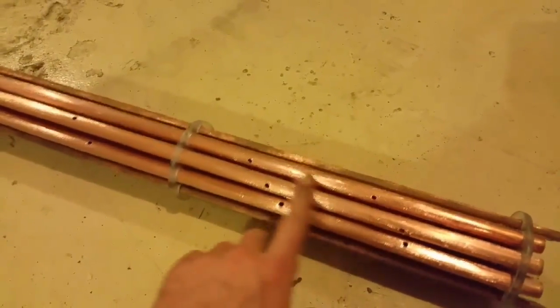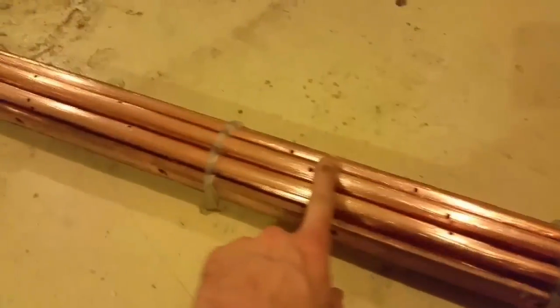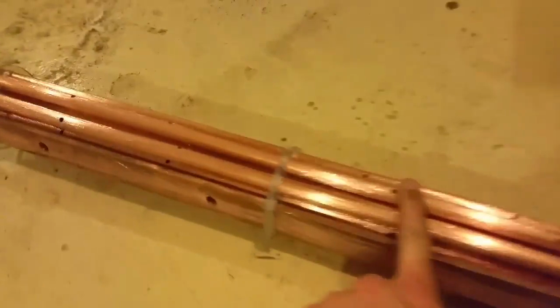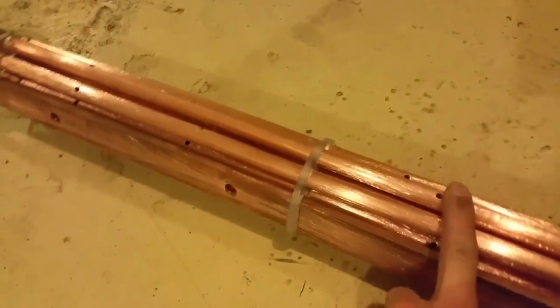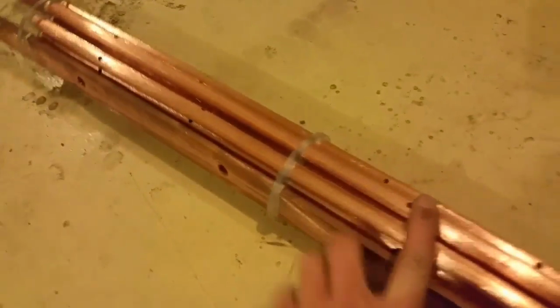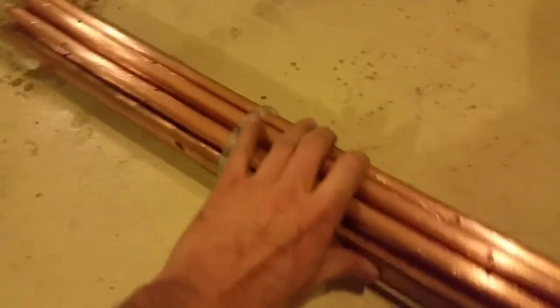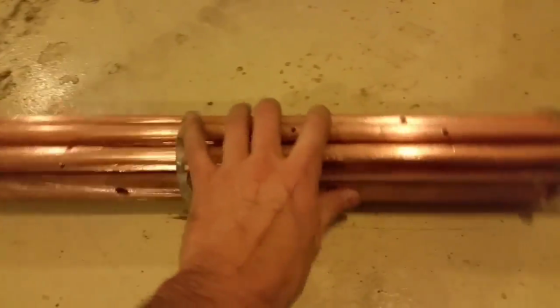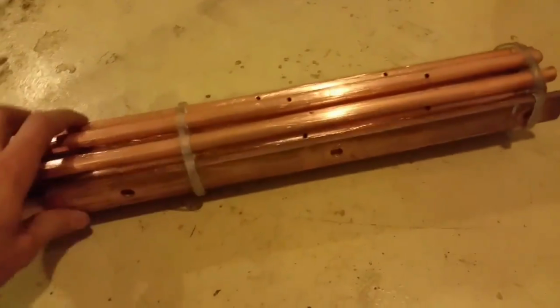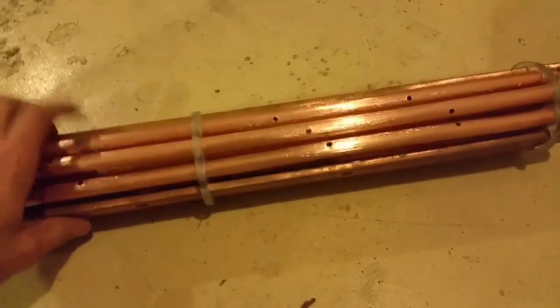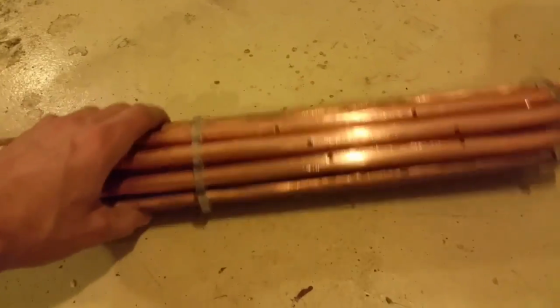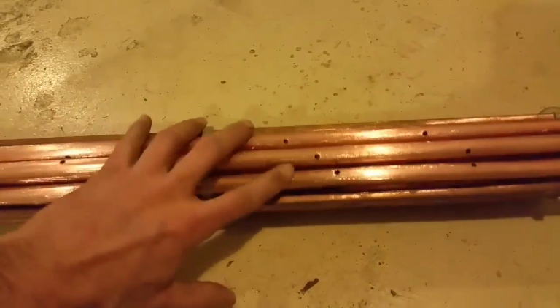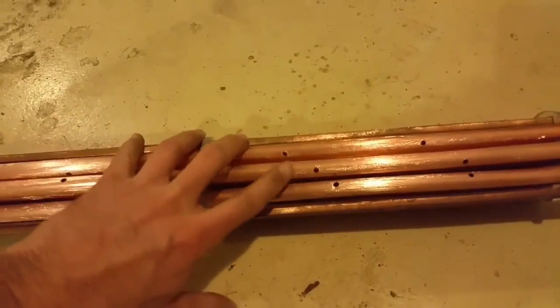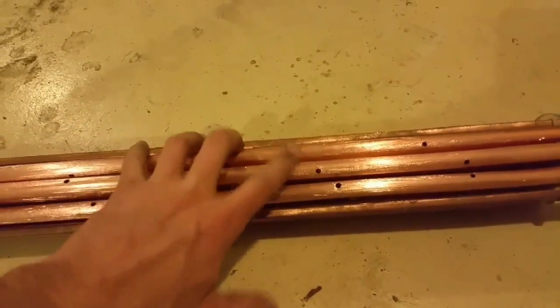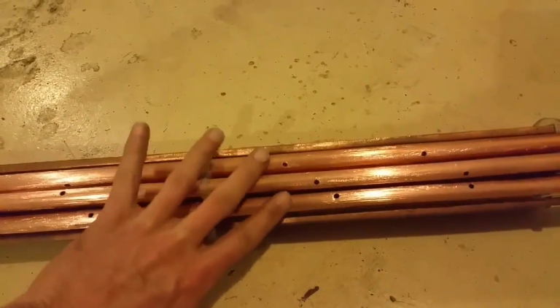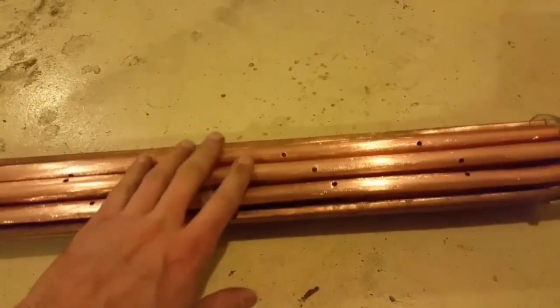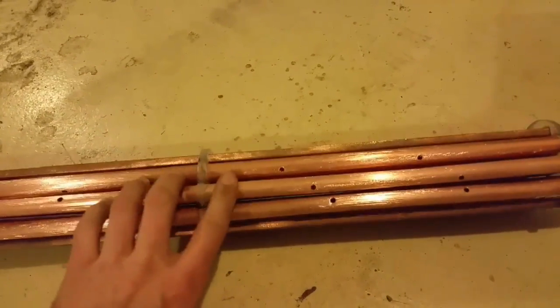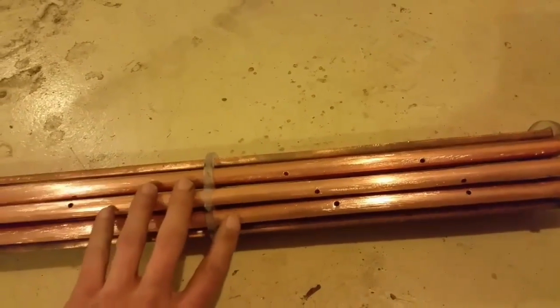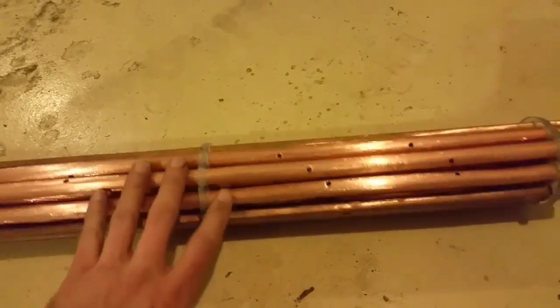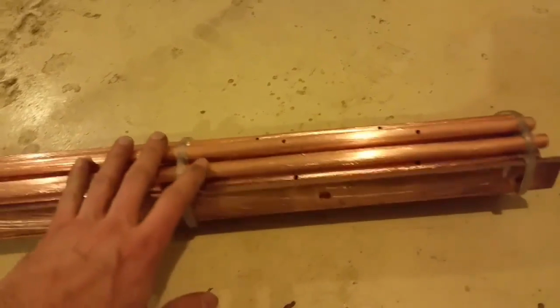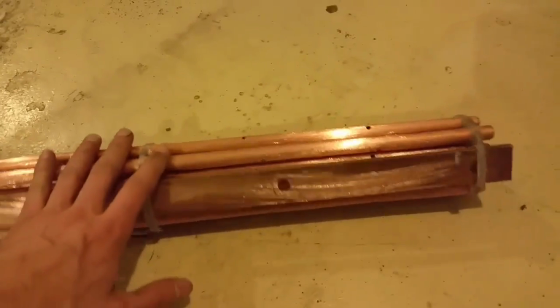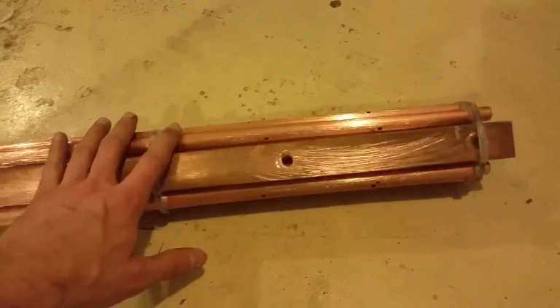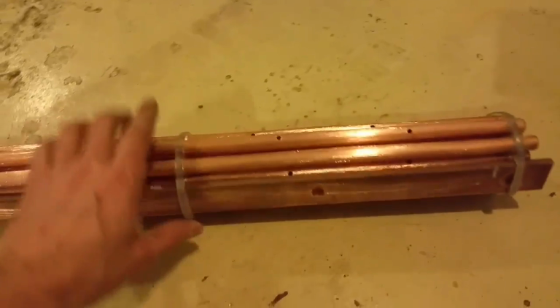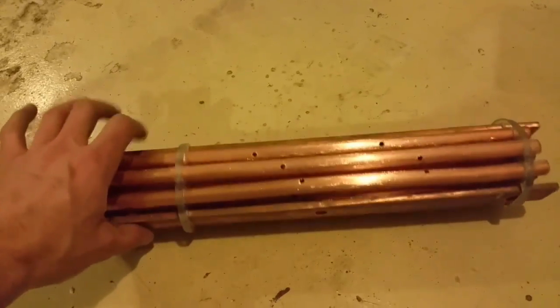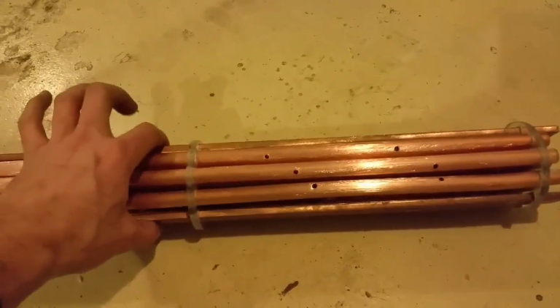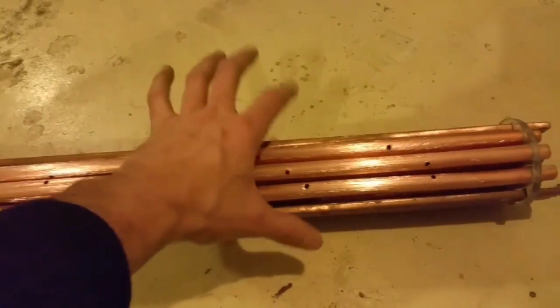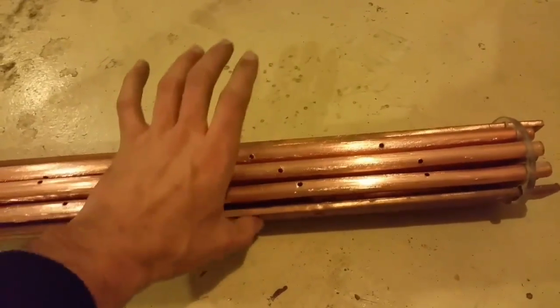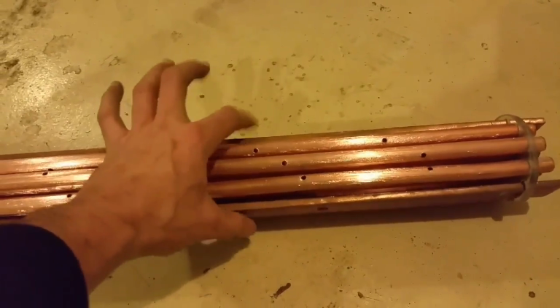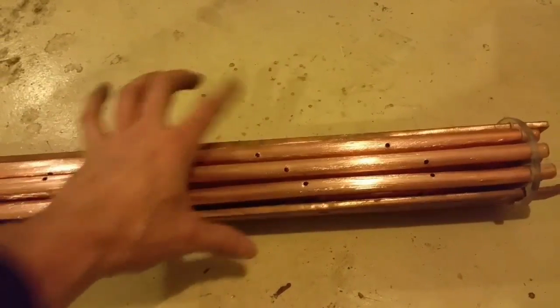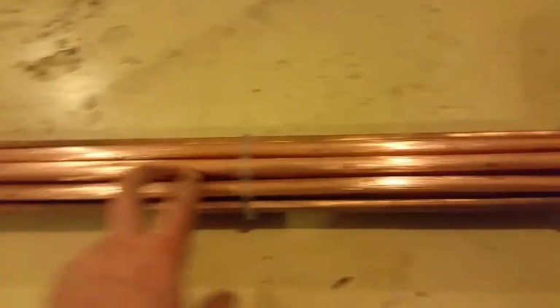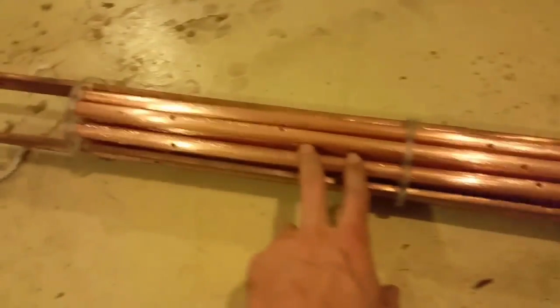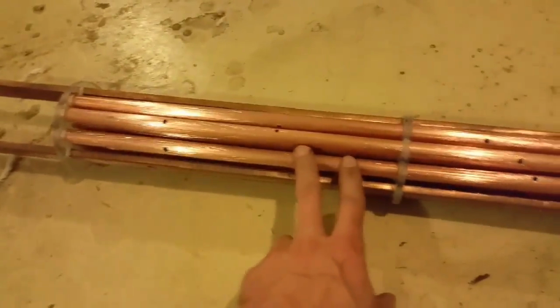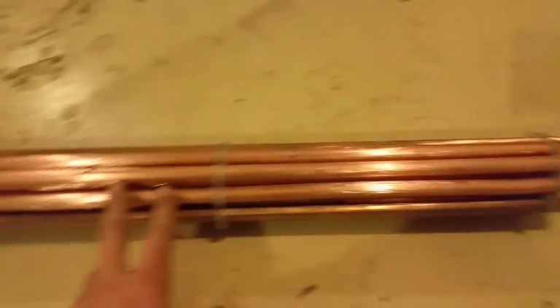I did drill some holes so they can fill with water. Not sure if I'll have to charge any one of these or not, but we'll see. I guess I'll test it out with just positive and negative first and see how that works.